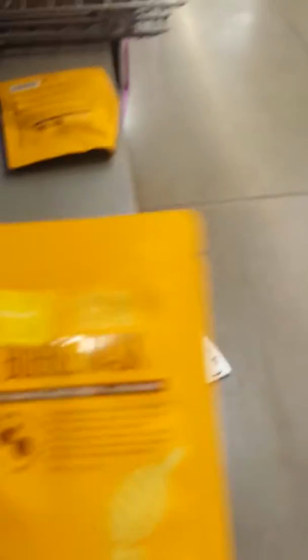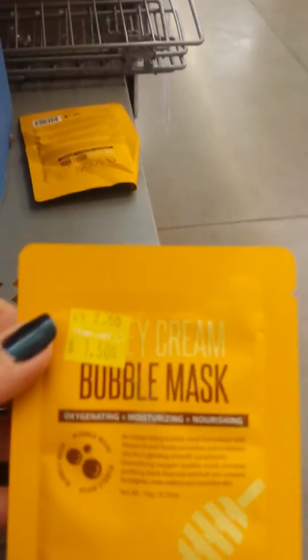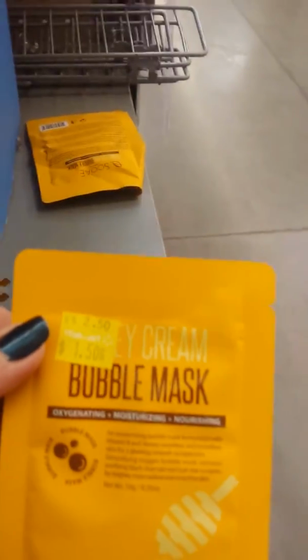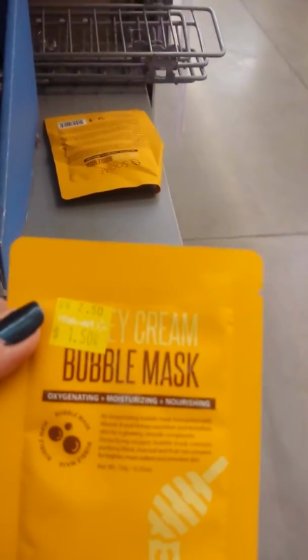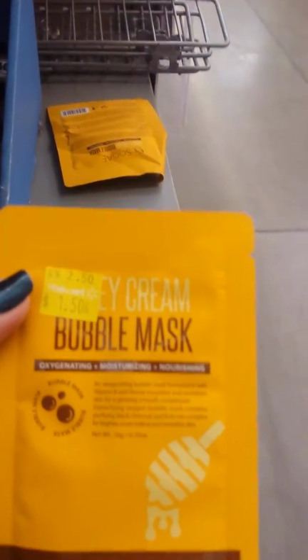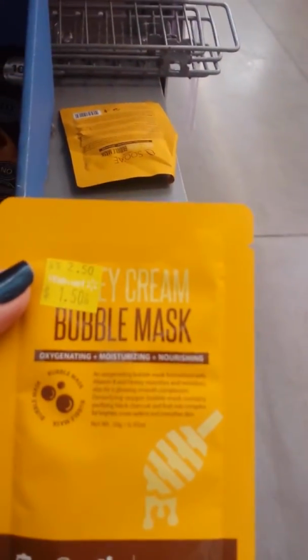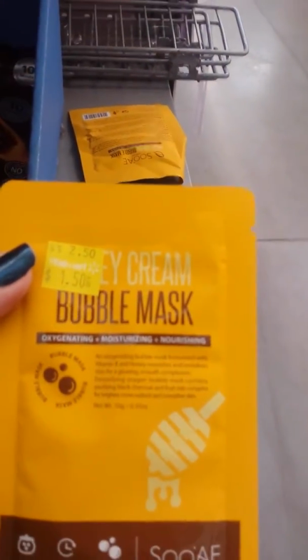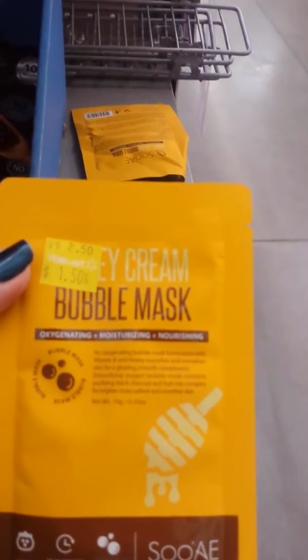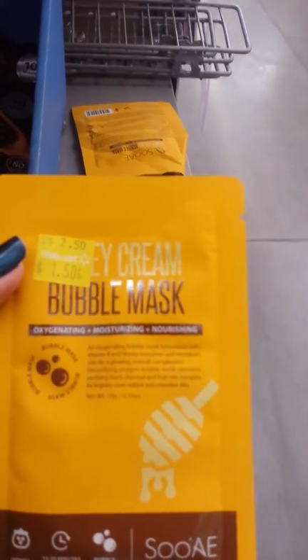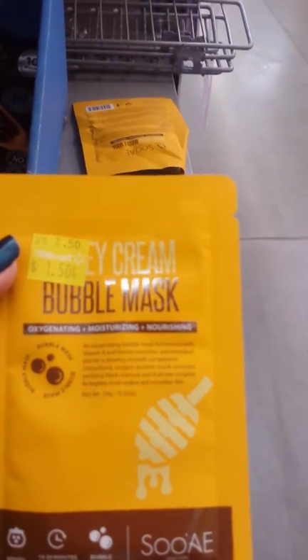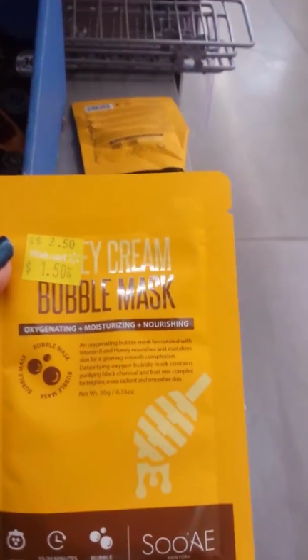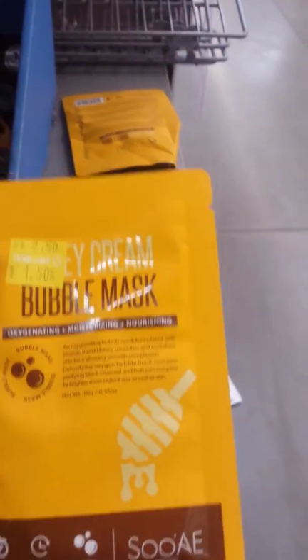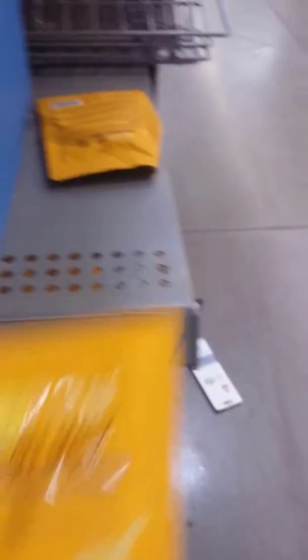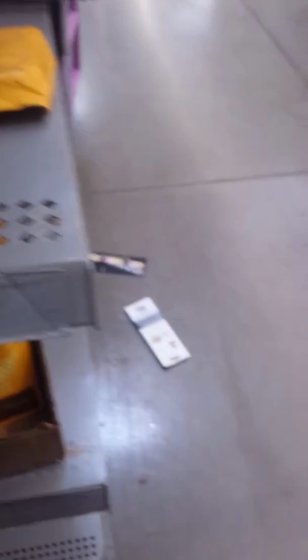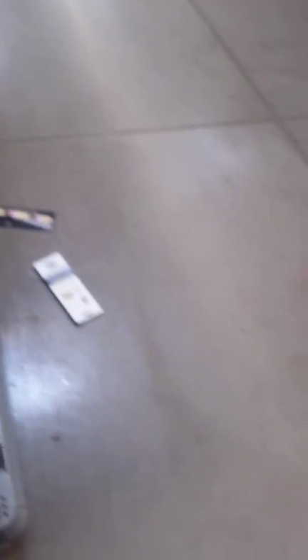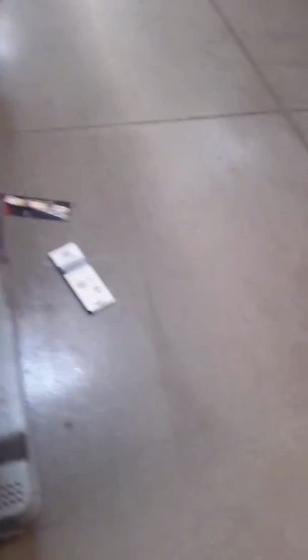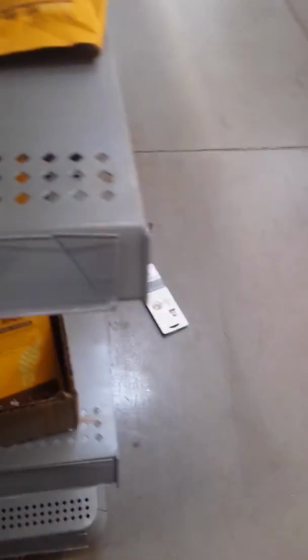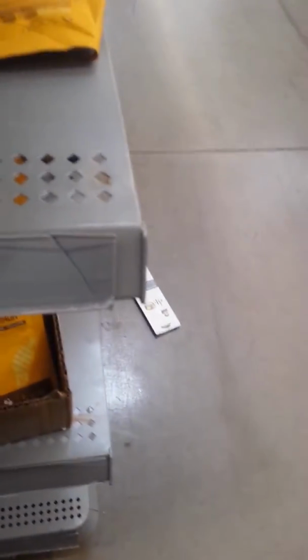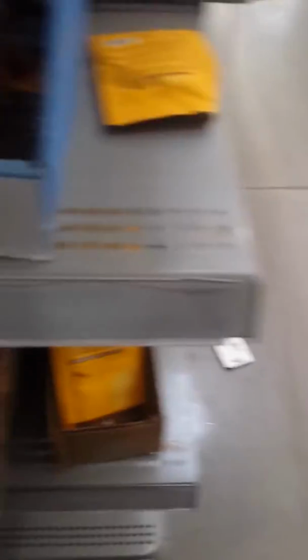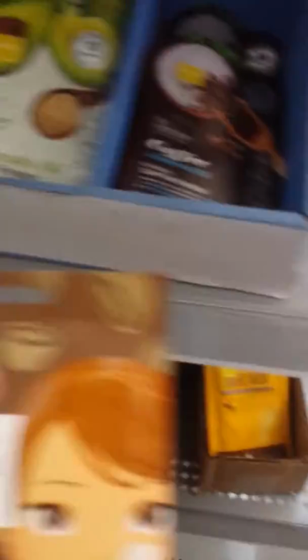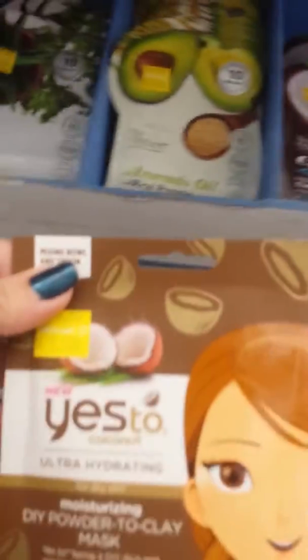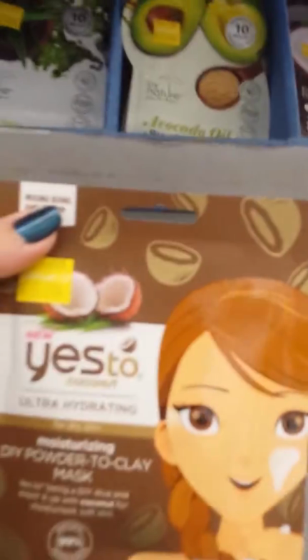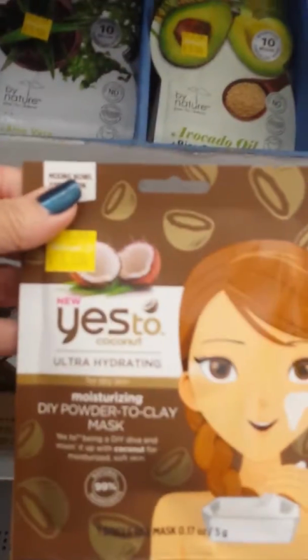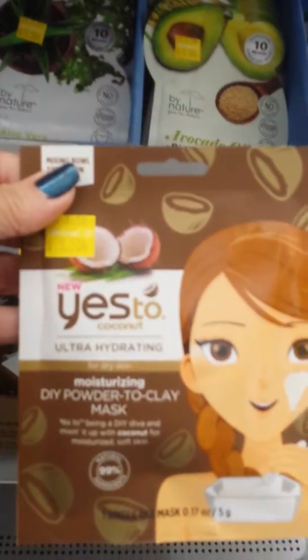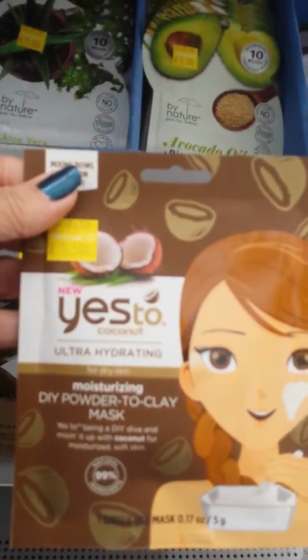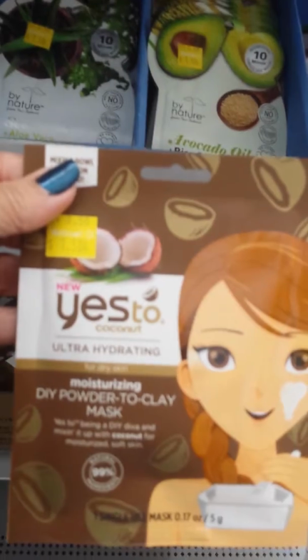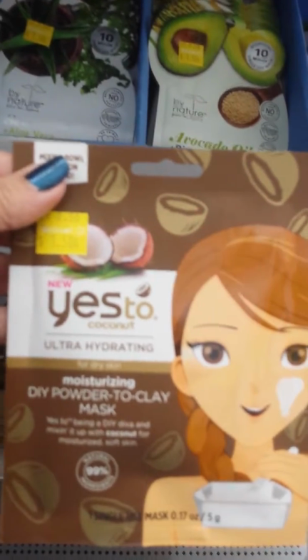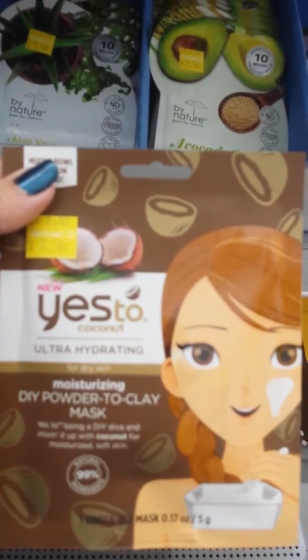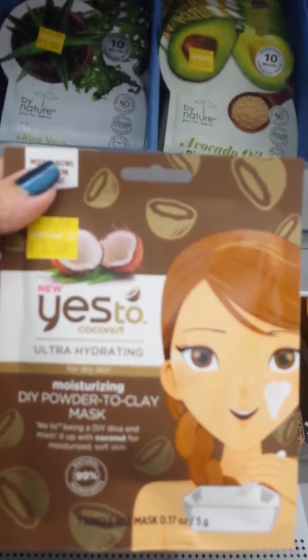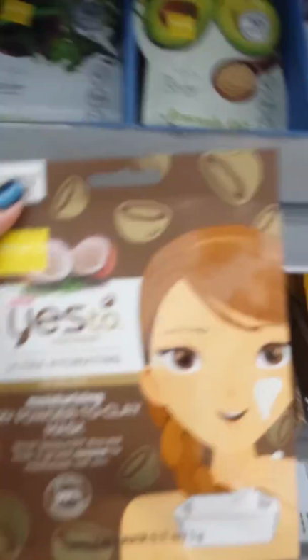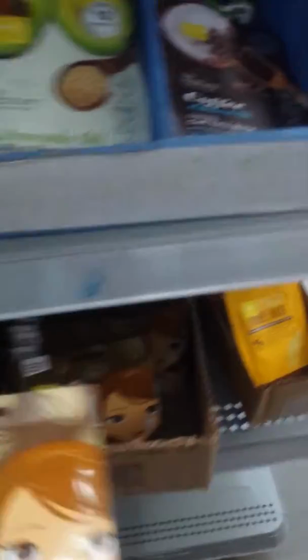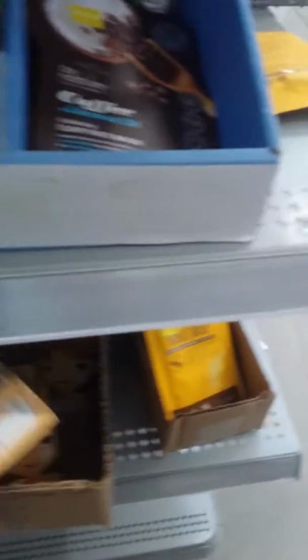This is a honey cream bubble mask — getting one of those. Yes to Coconut — getting one of those. I love coconut.